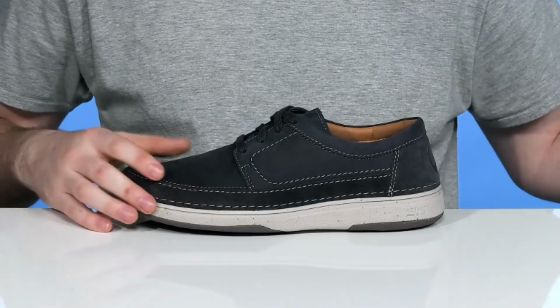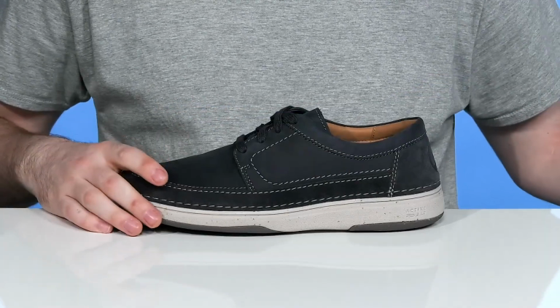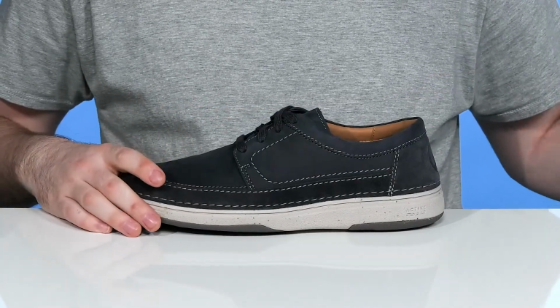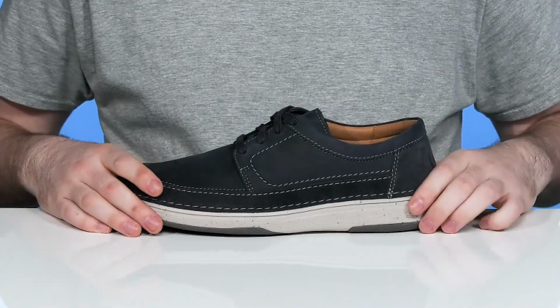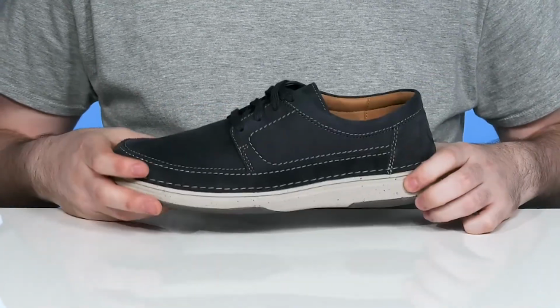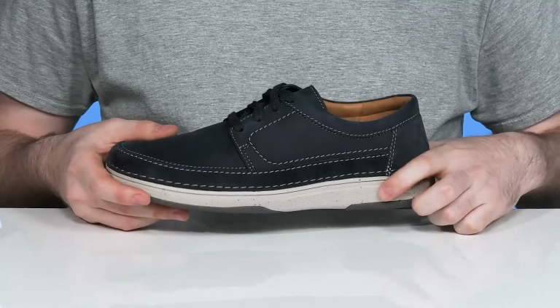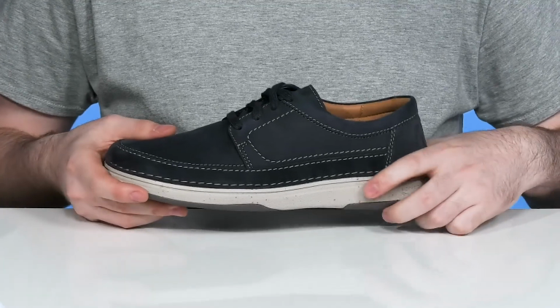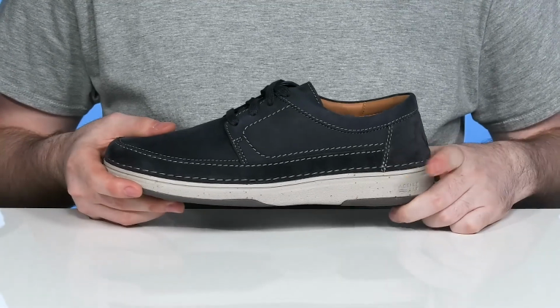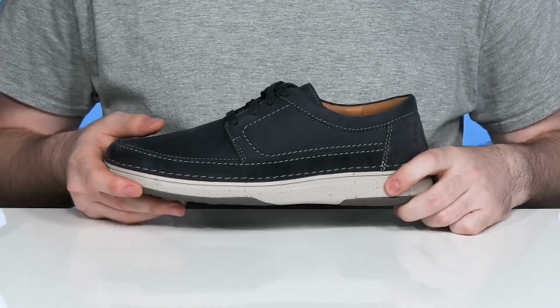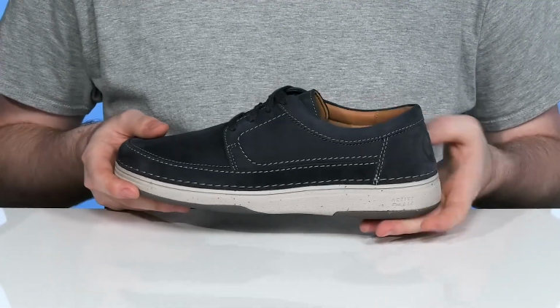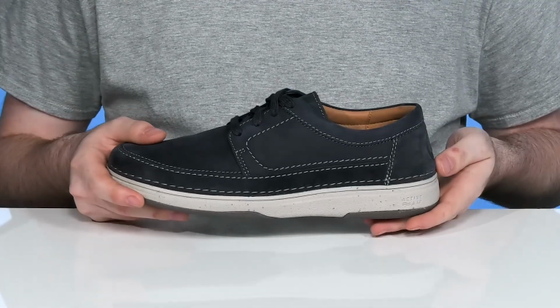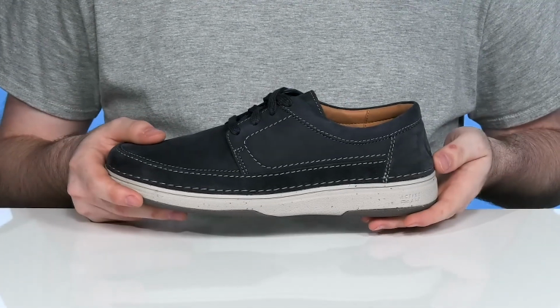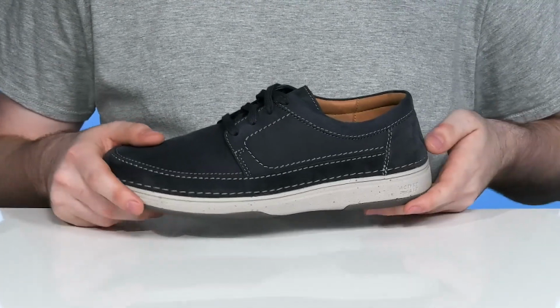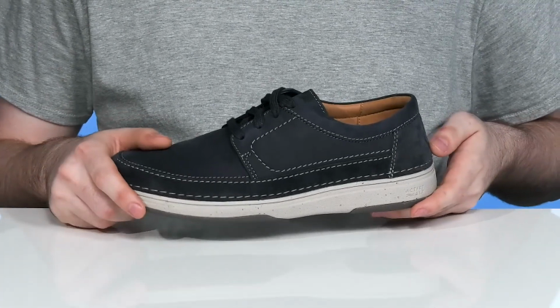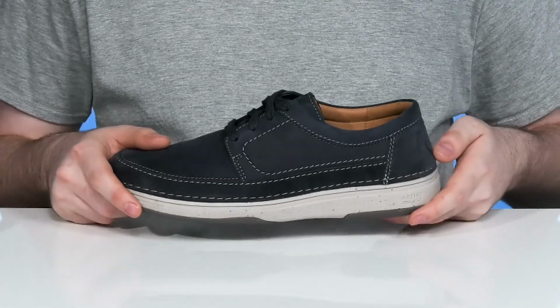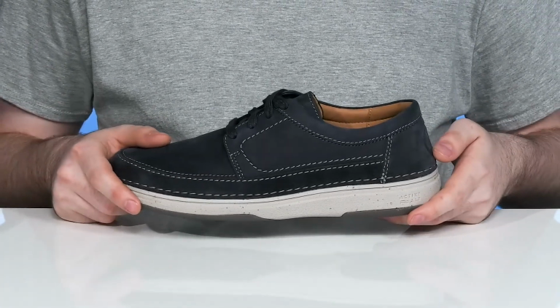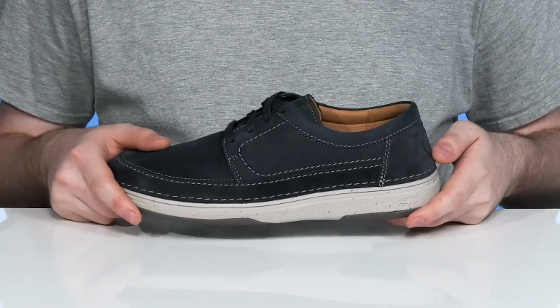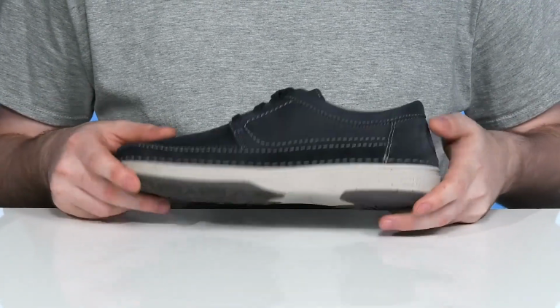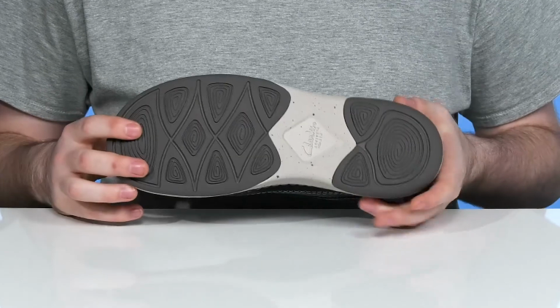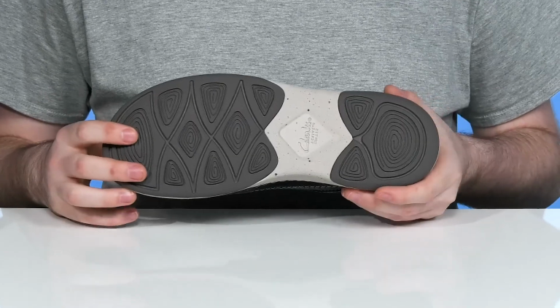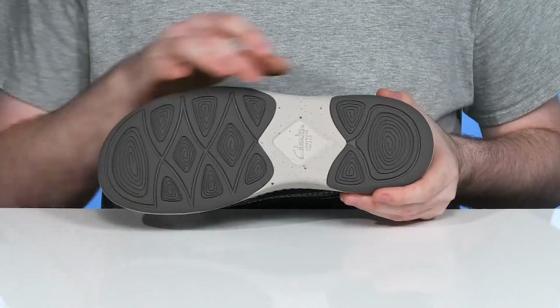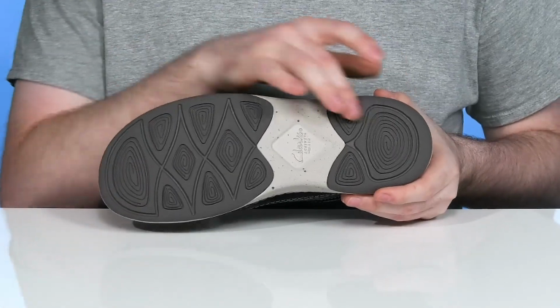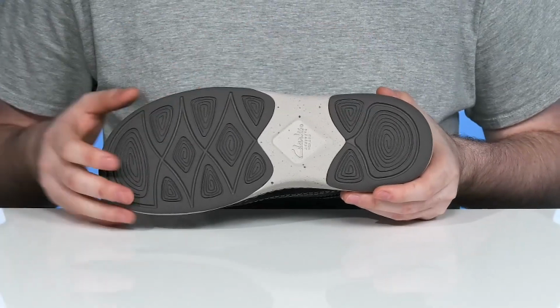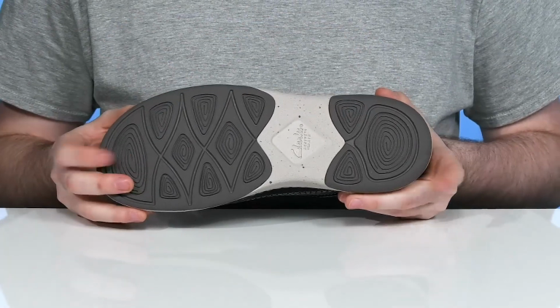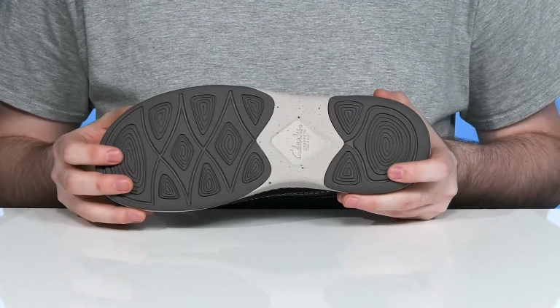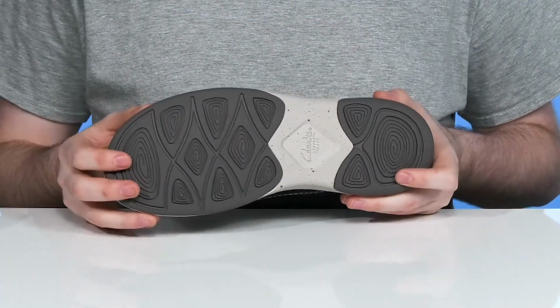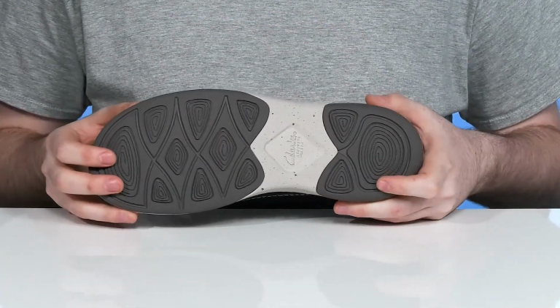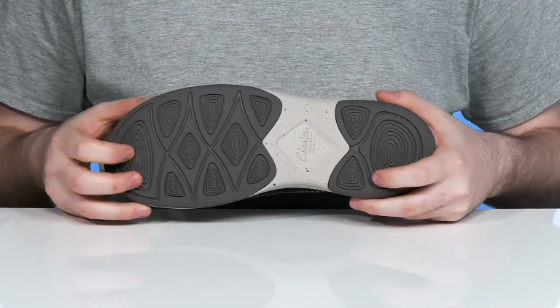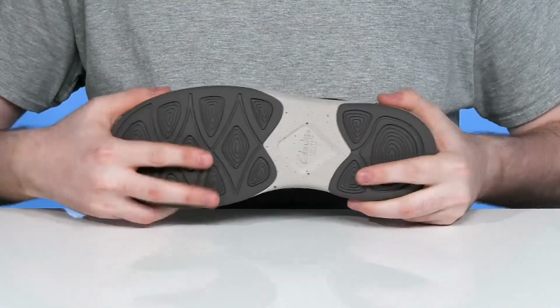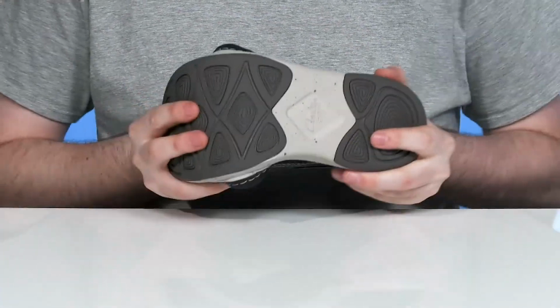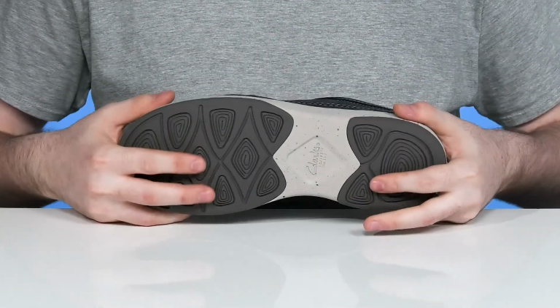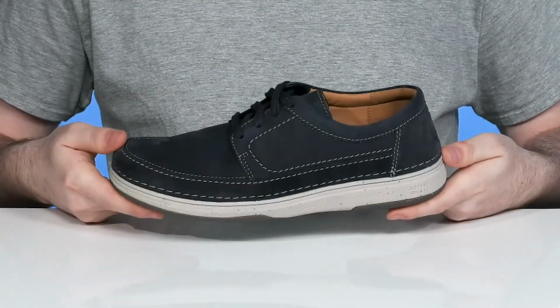The midsole is made with high rebound recycled content EVA that absorbs shock fantastically throughout. While the outsole is made with some durable plant-based rubber for a fantastic grip with flex as well.